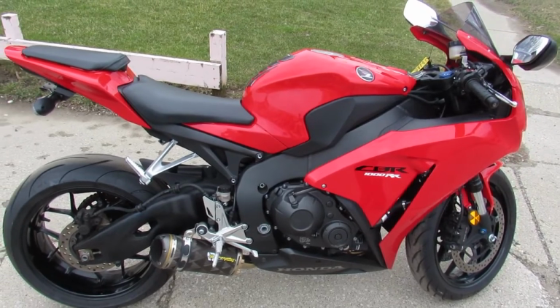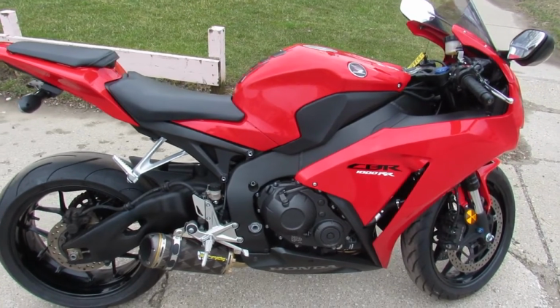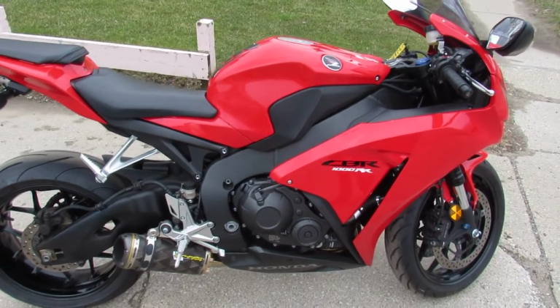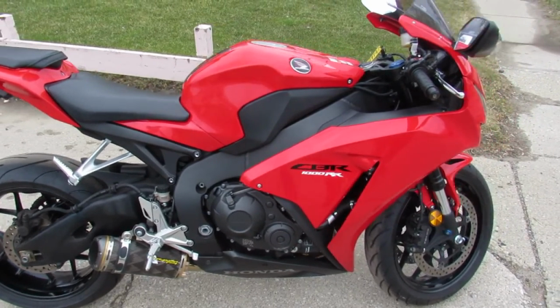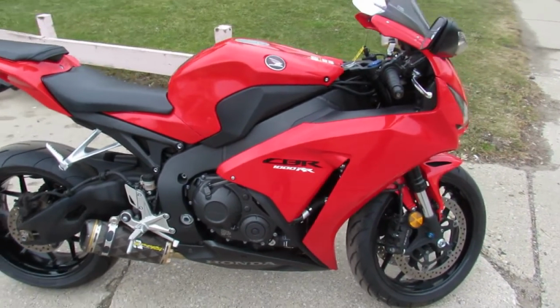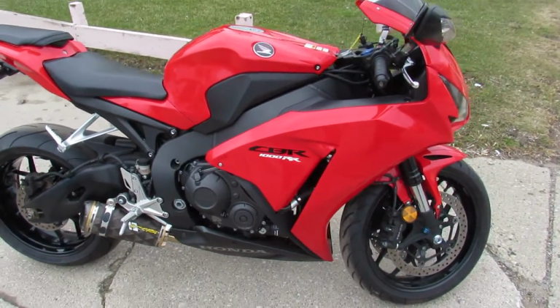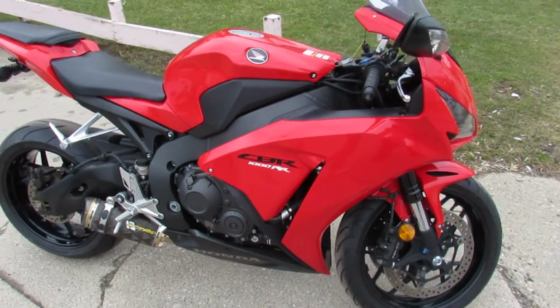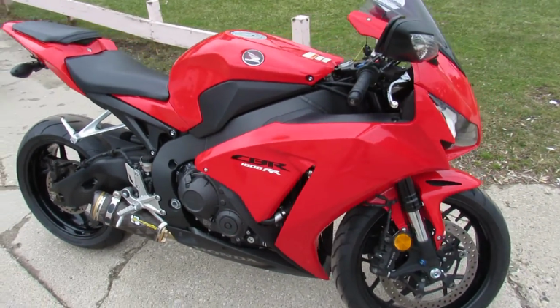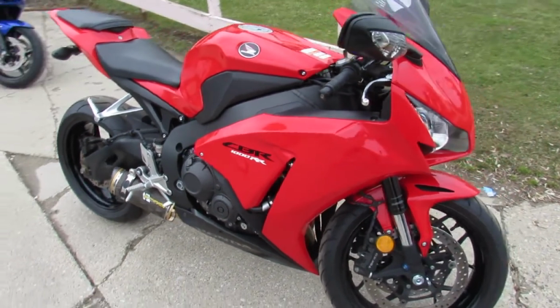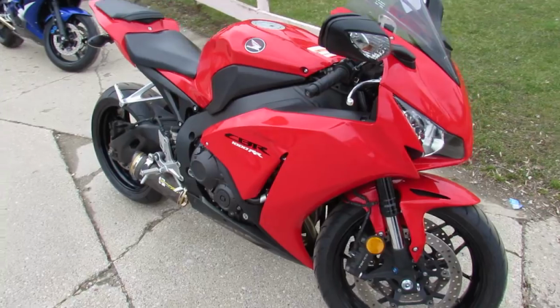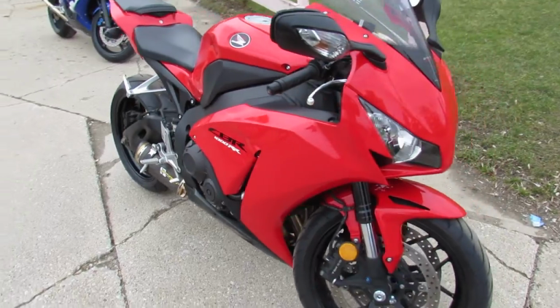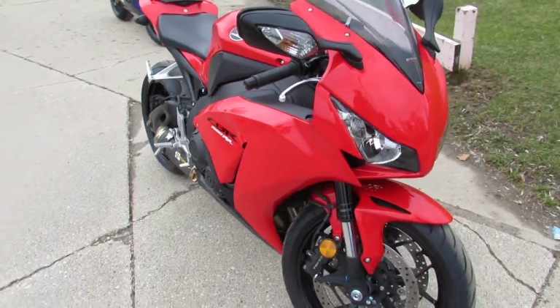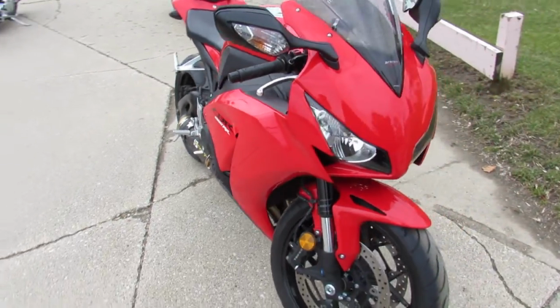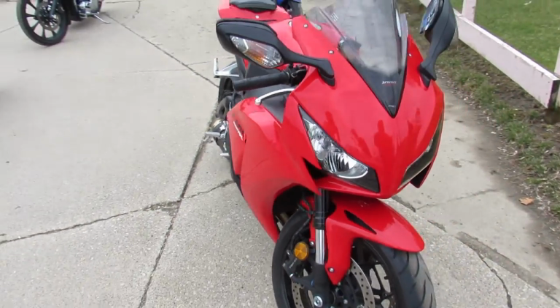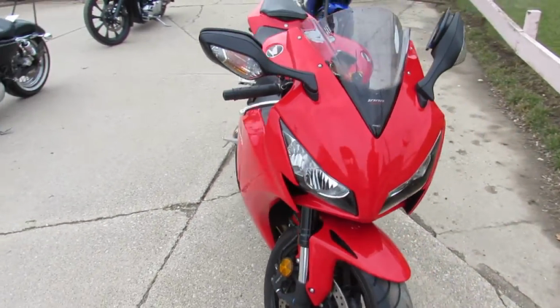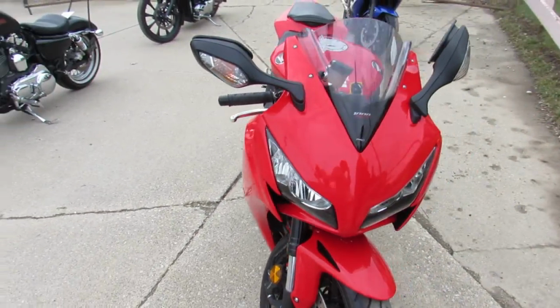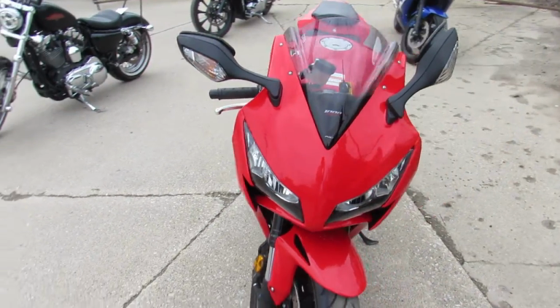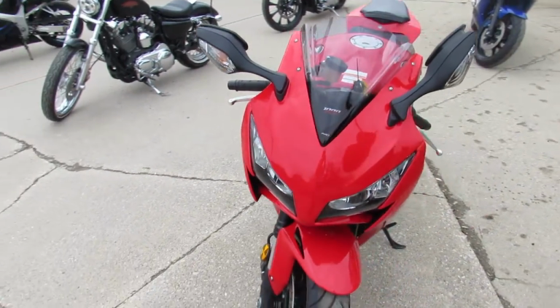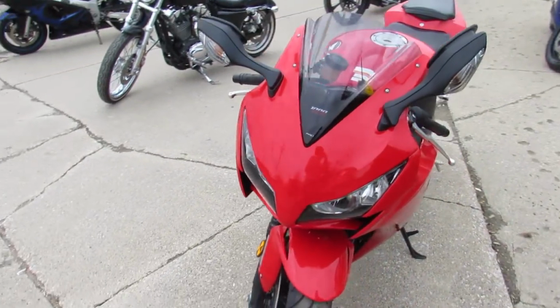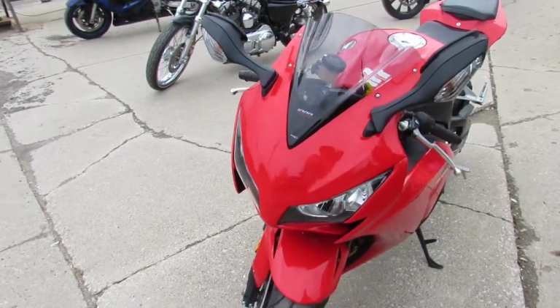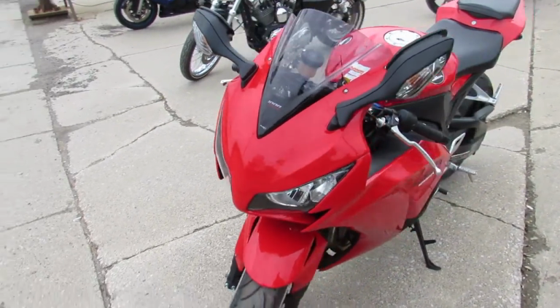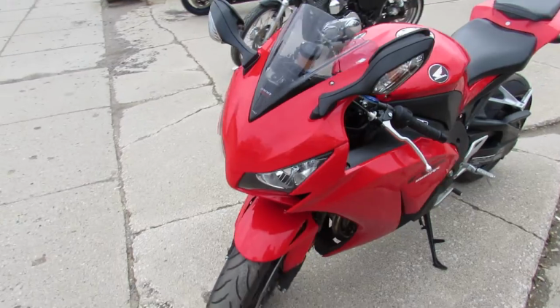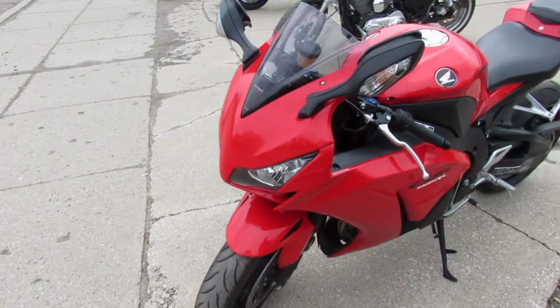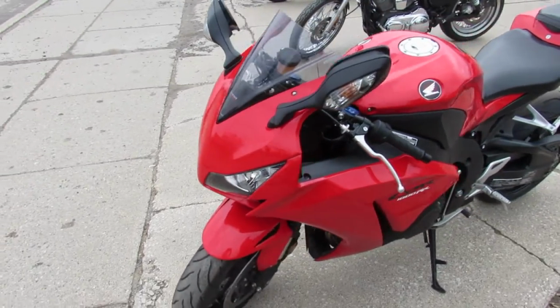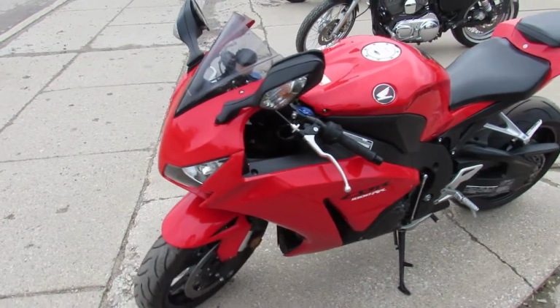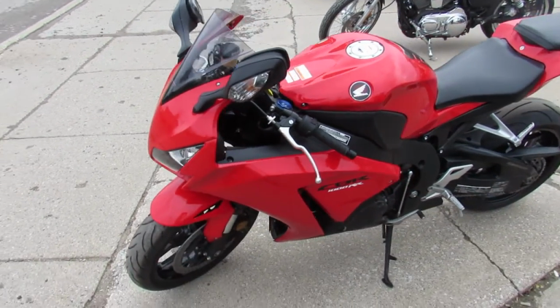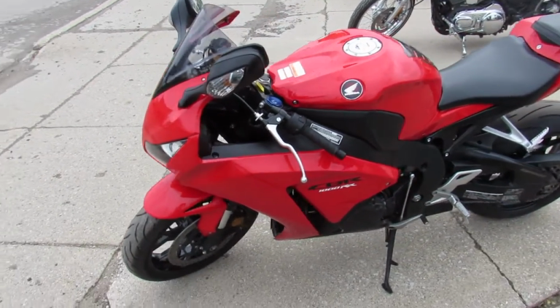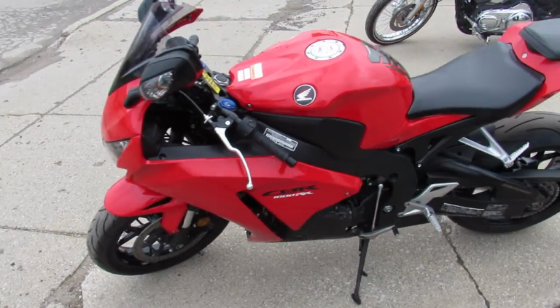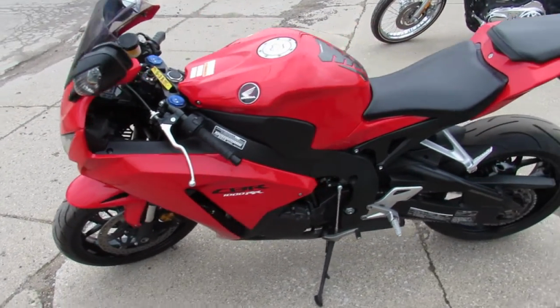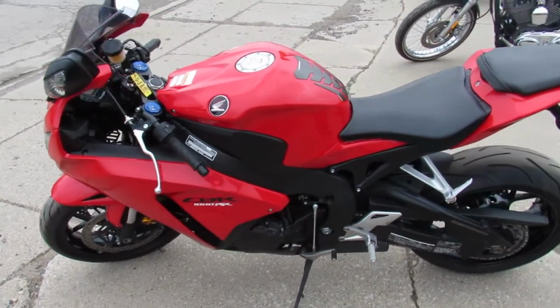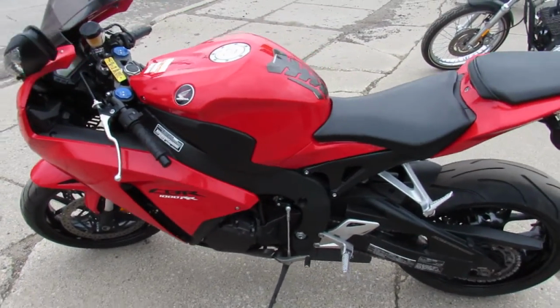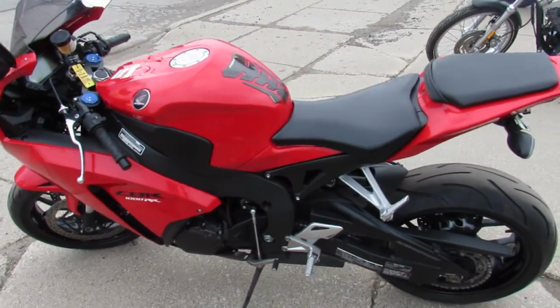ApprovalPowerSports.com here doing some videos on some sport bikes that just came in. Check this one out — 2013 CBR1000, 13,226 miles, super clean bright Honda red paint. This one runs strong.